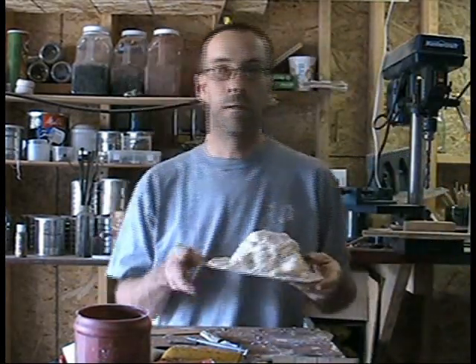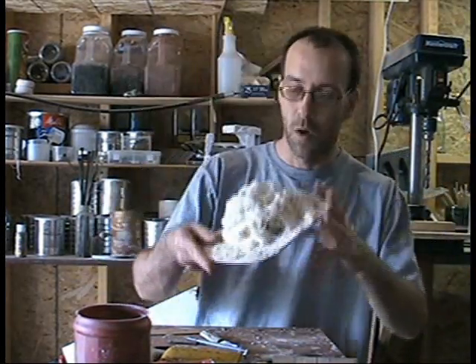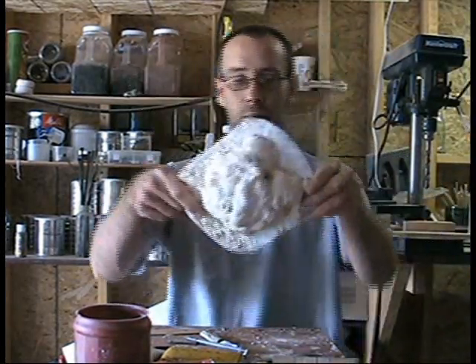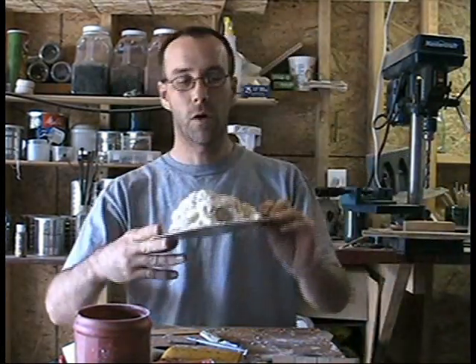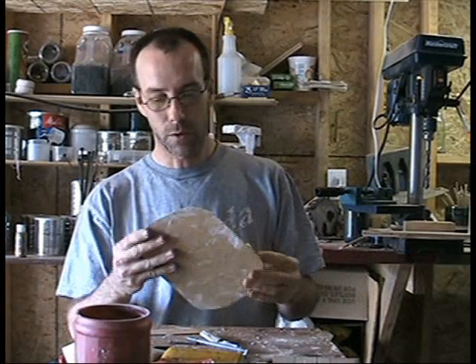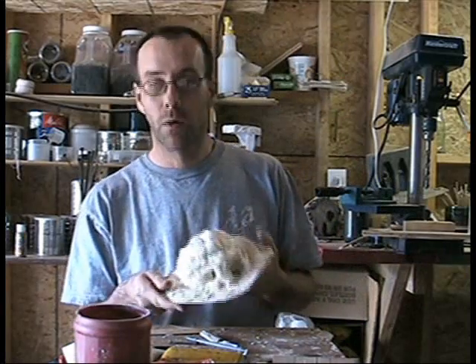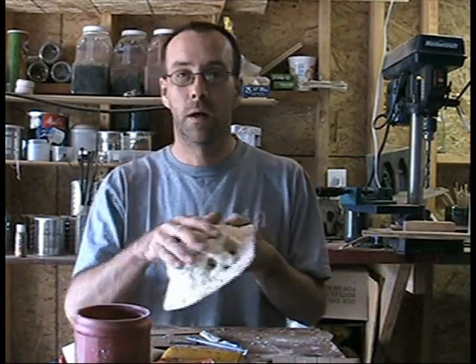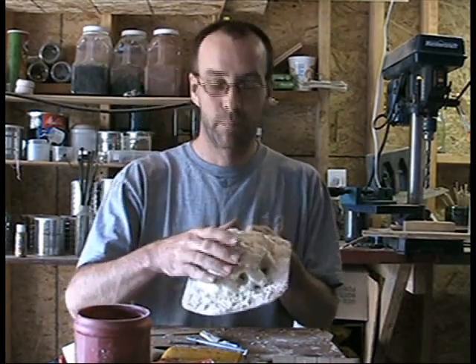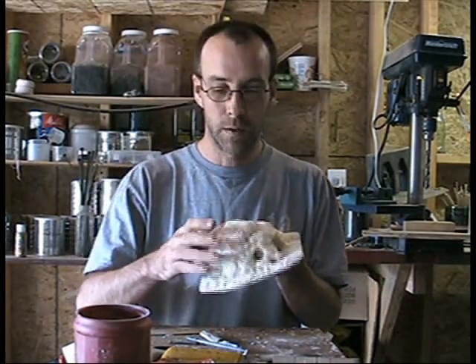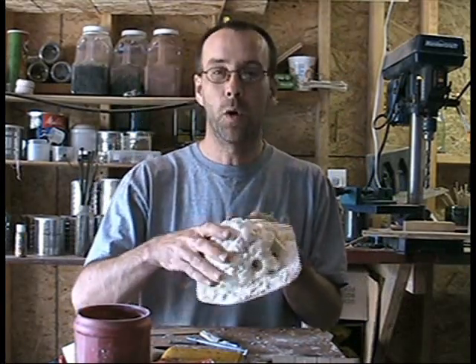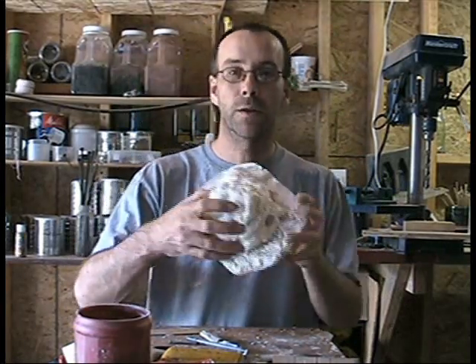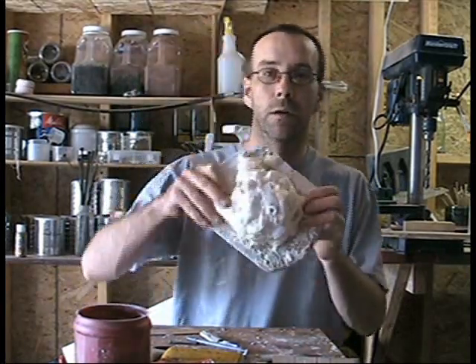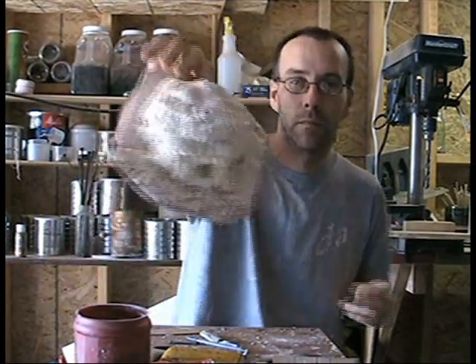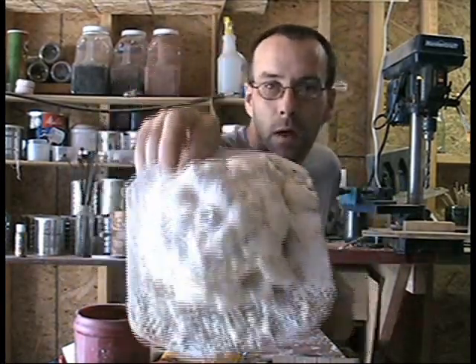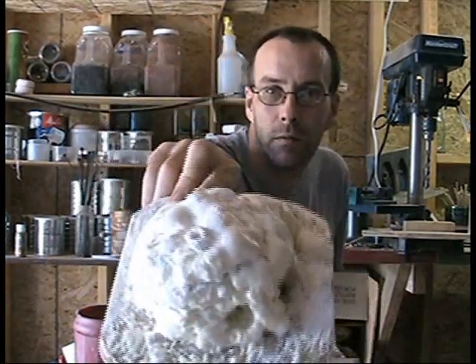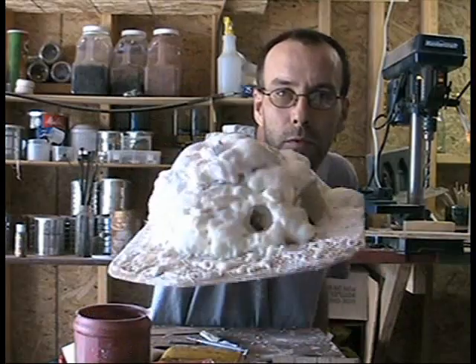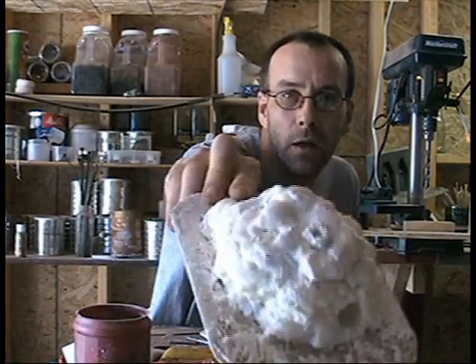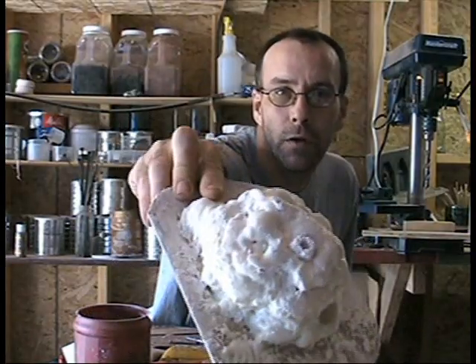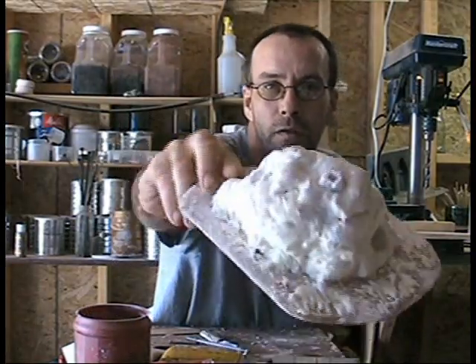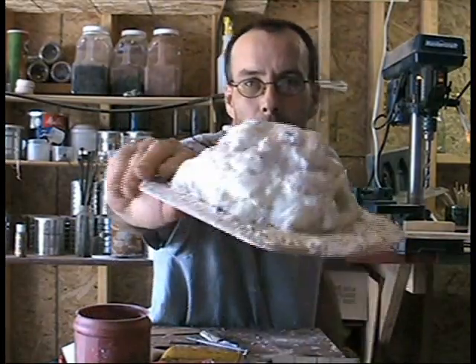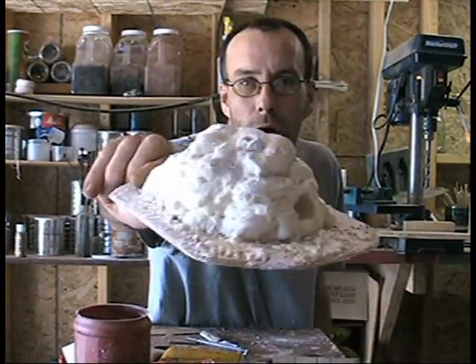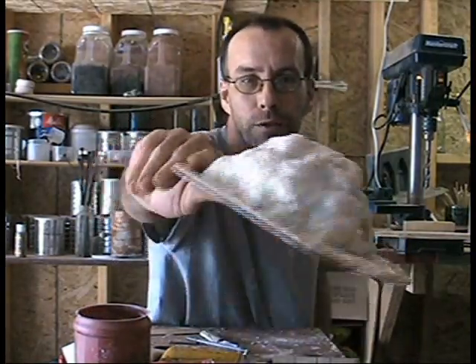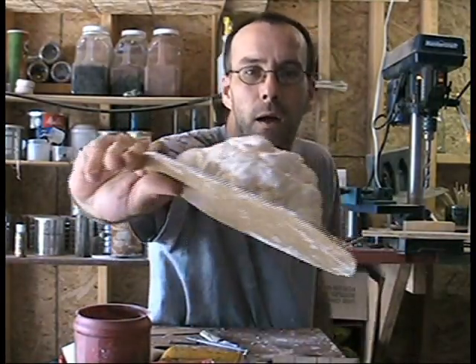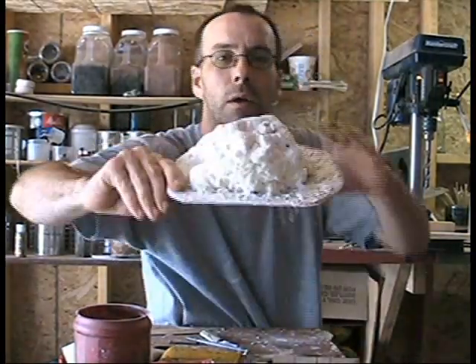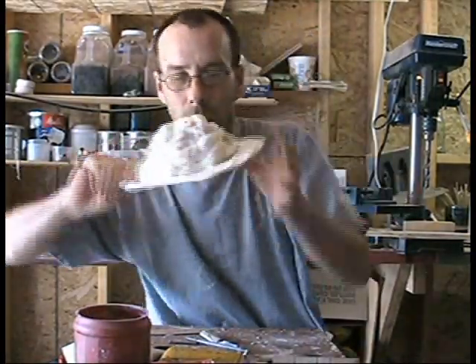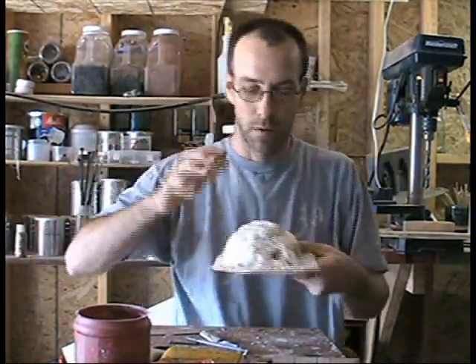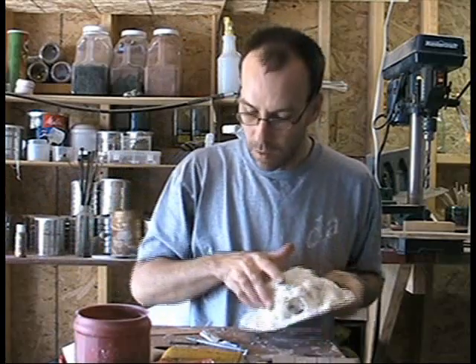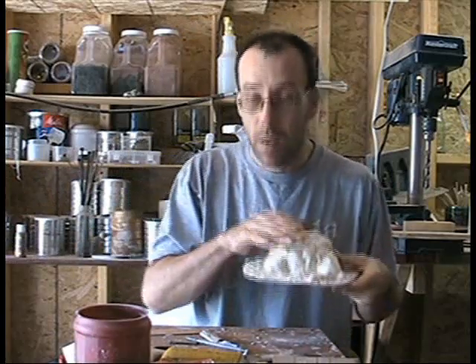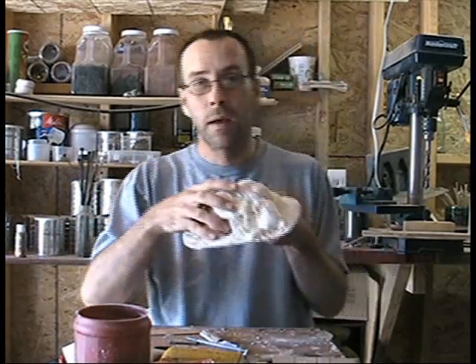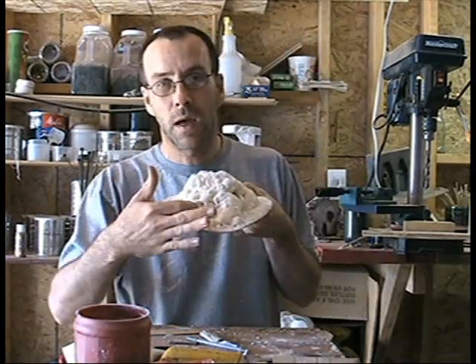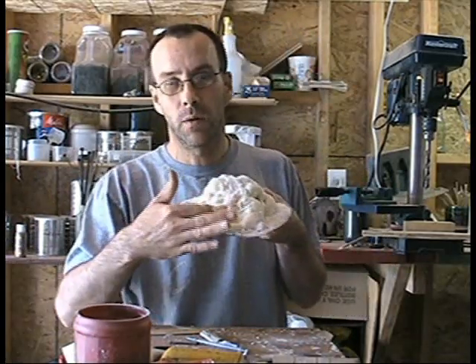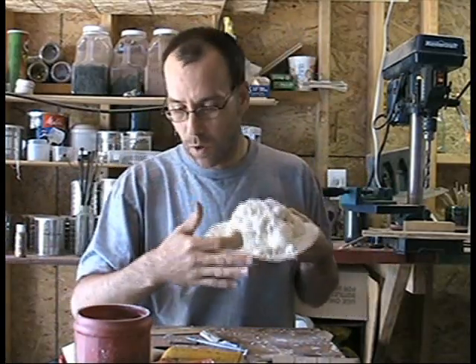Hi, more on the Hobbit house. Our Sculpt-a-Mold plaster caulking, or whatever you use to fill in along the cracks, is dried now. Alright, now it's time to cut out the door.